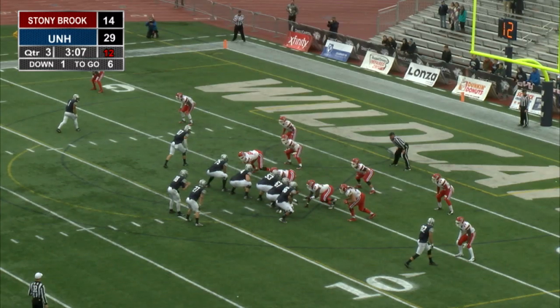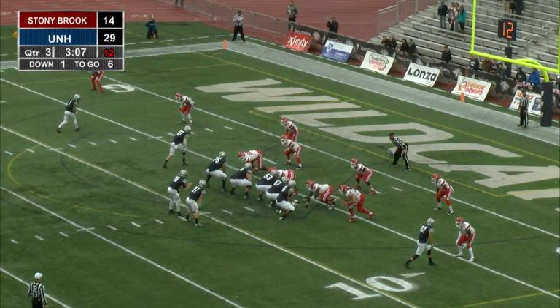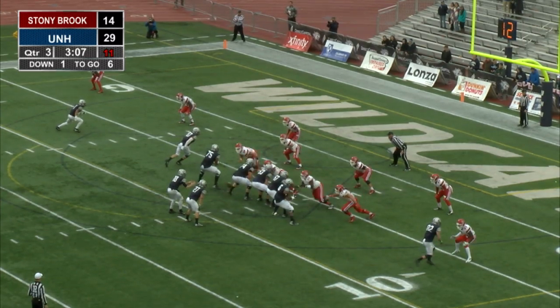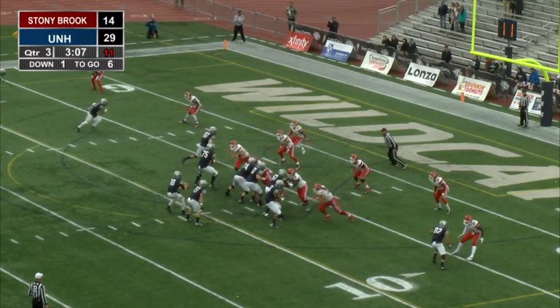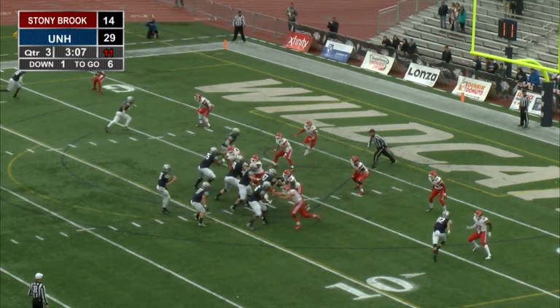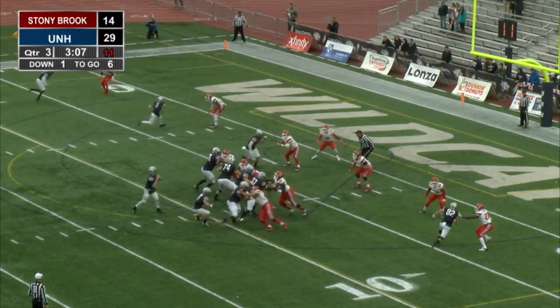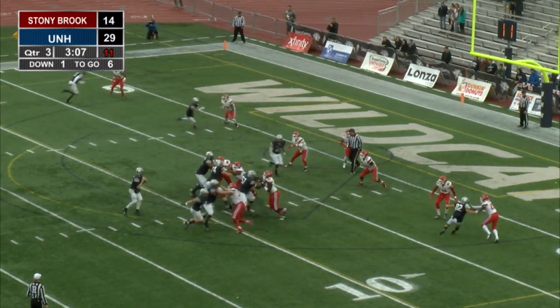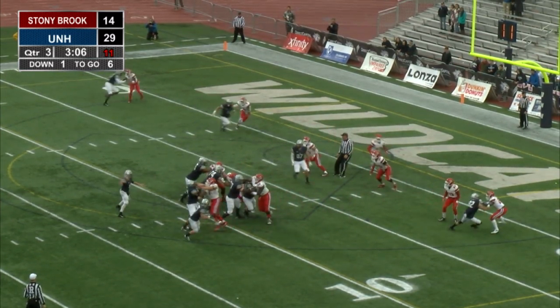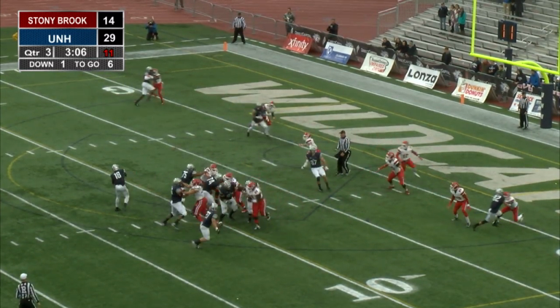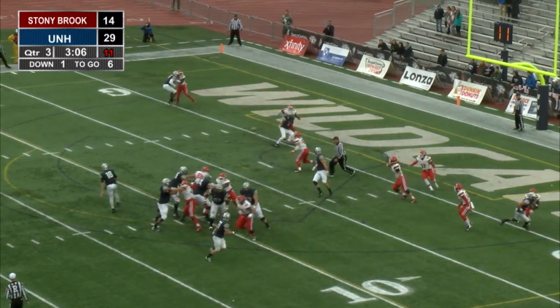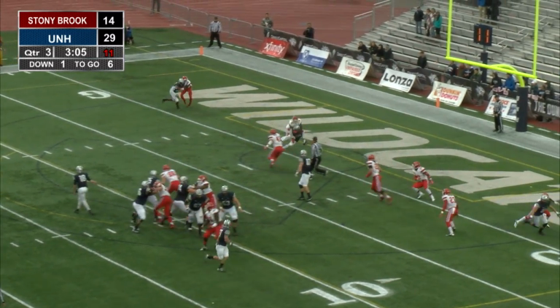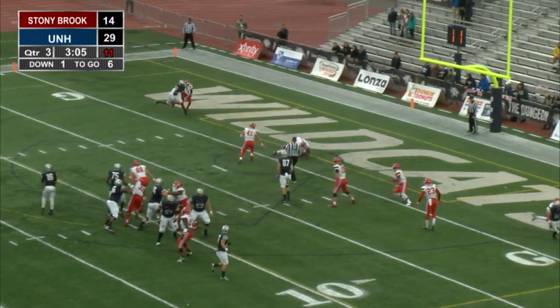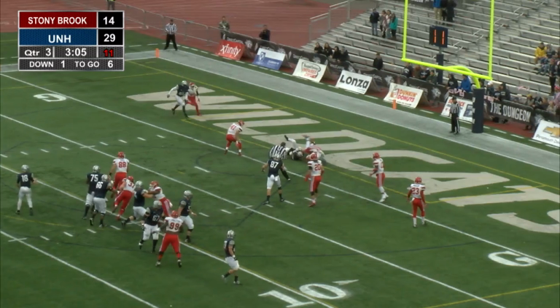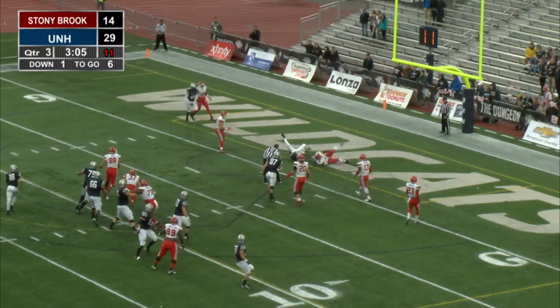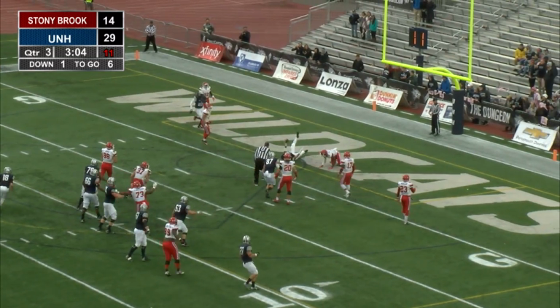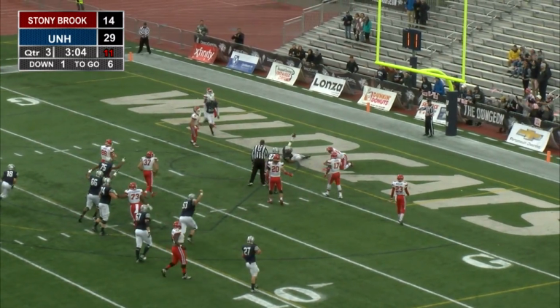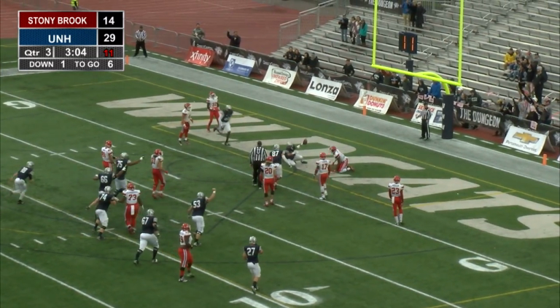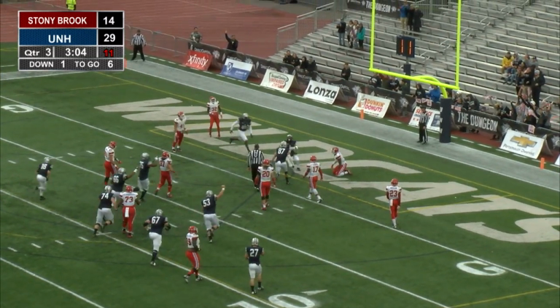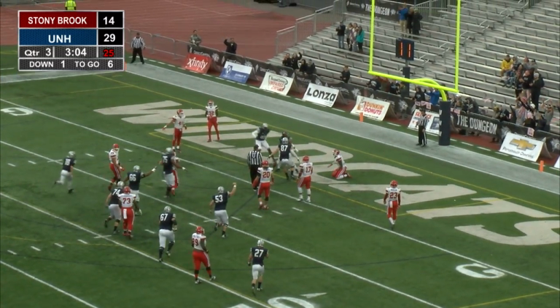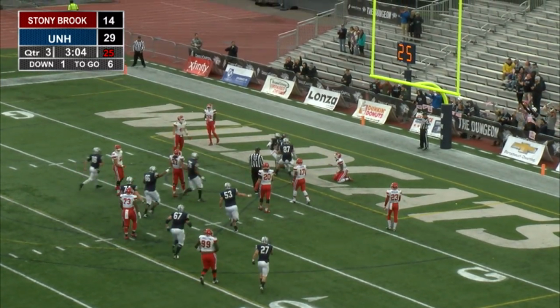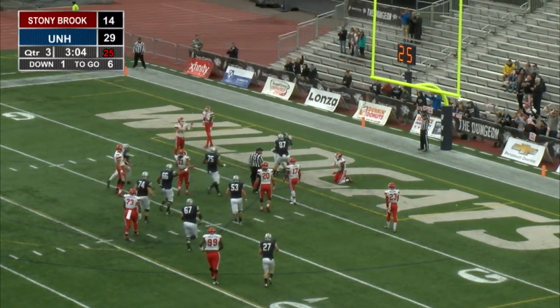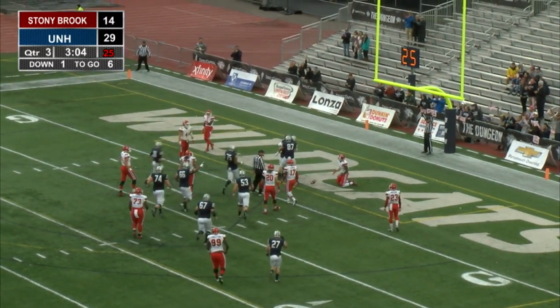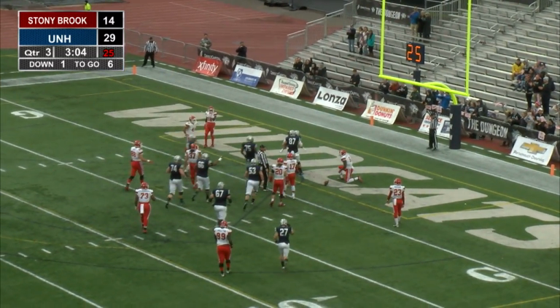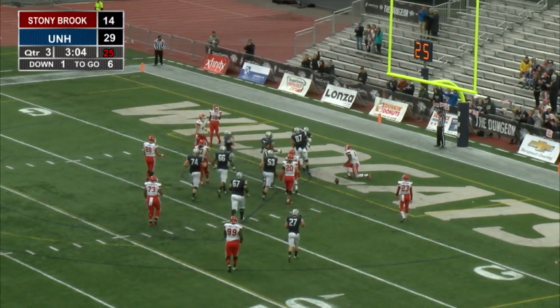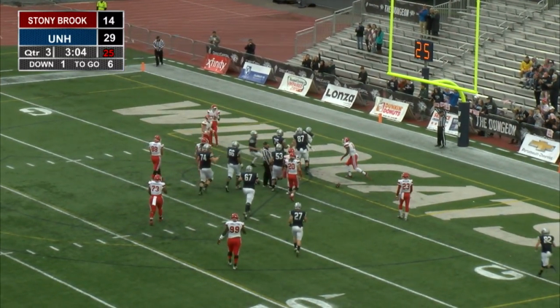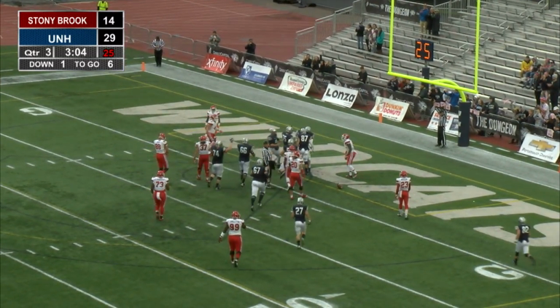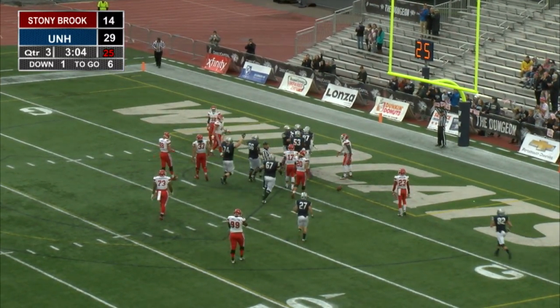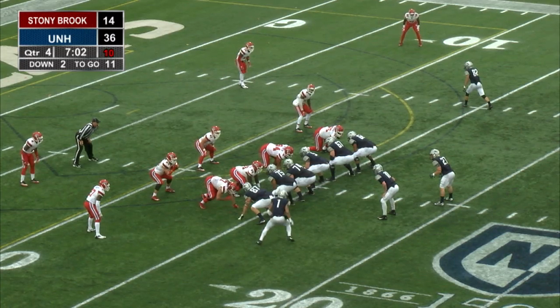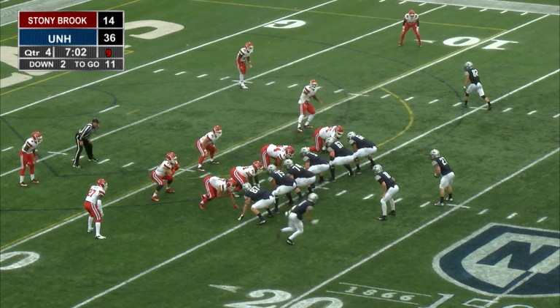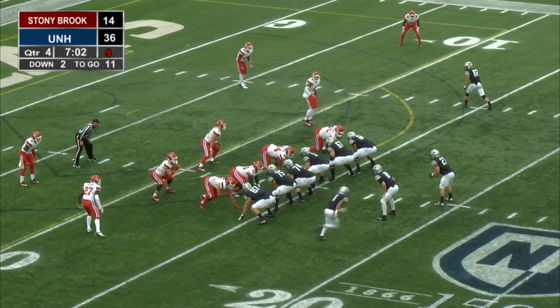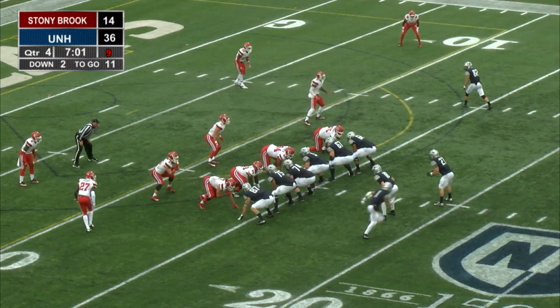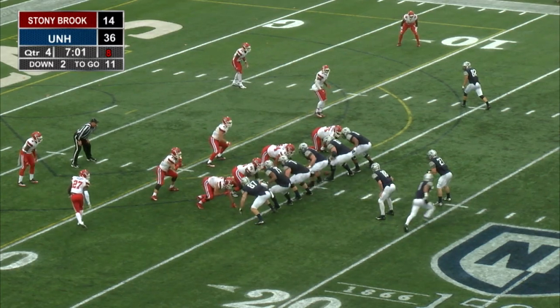Knight now looking to the end zone. That ball is caught. That's a touchdown for Malik Love. 36, Stony Brook 14.